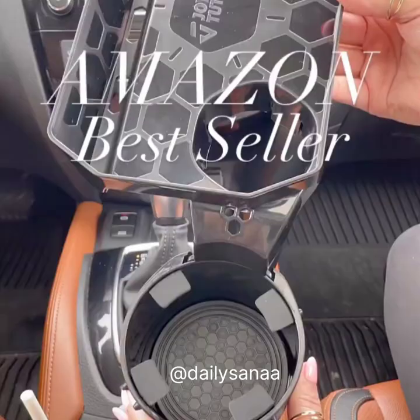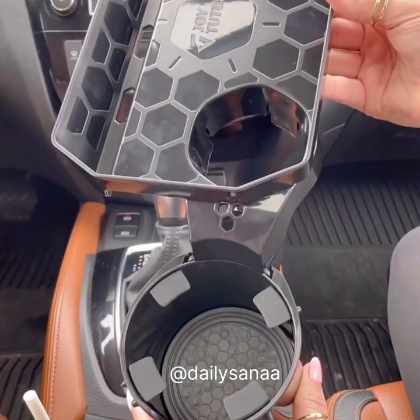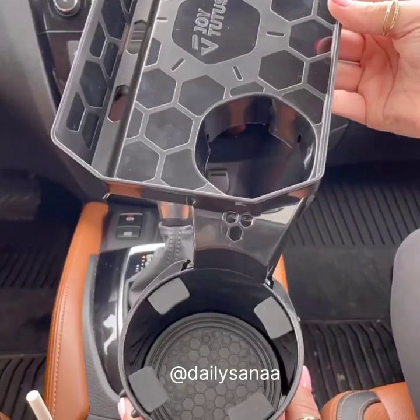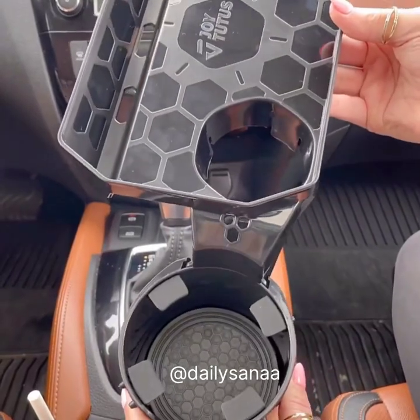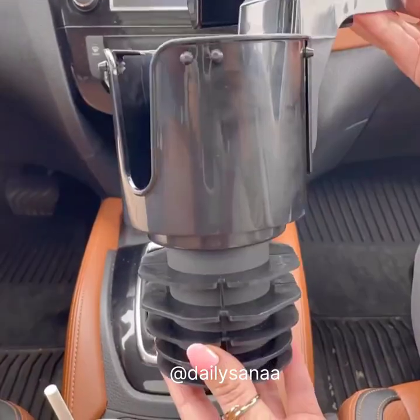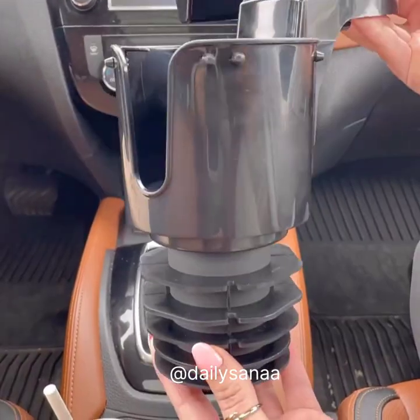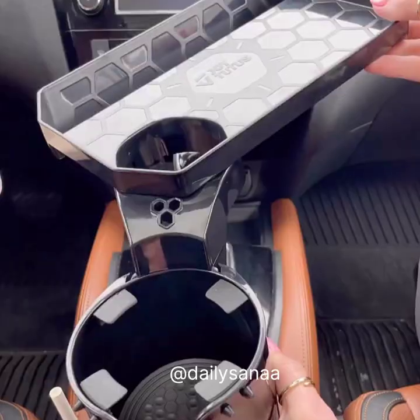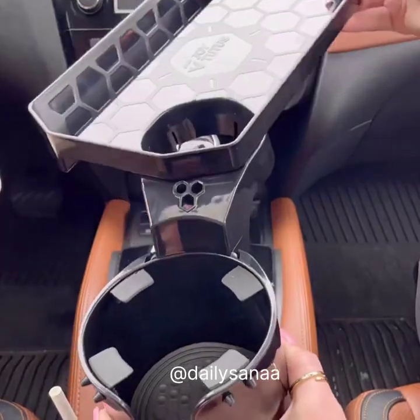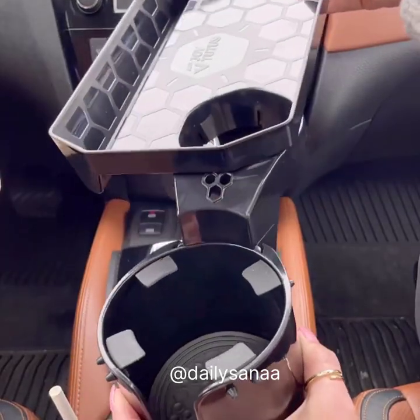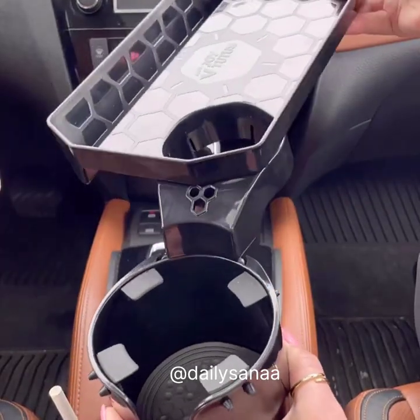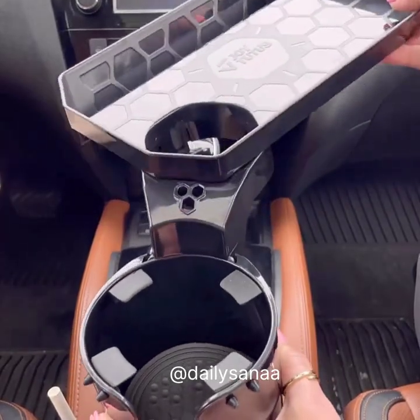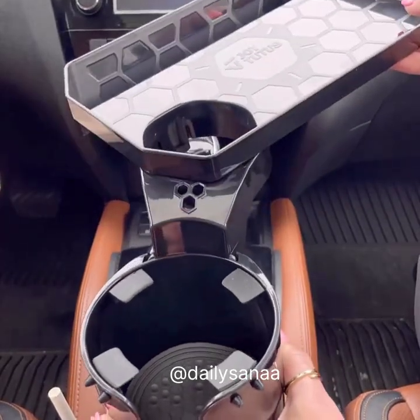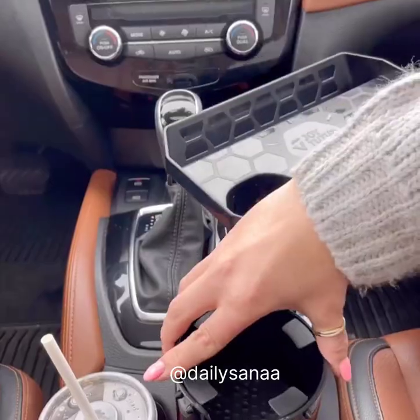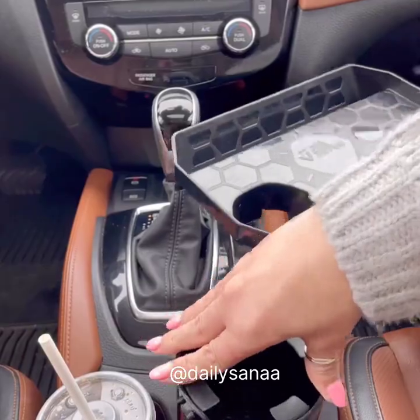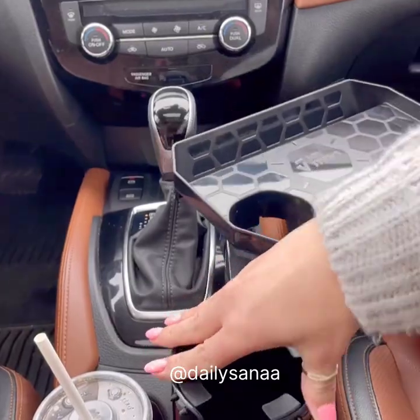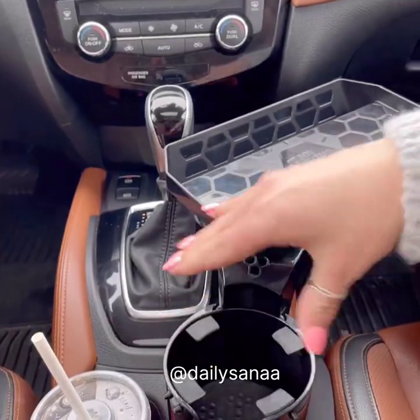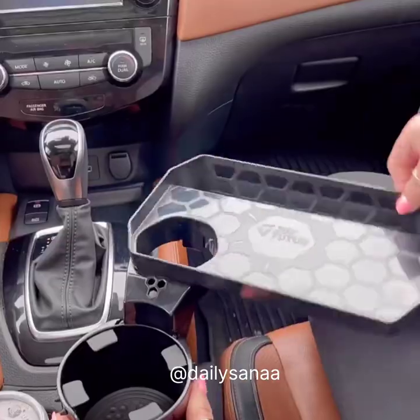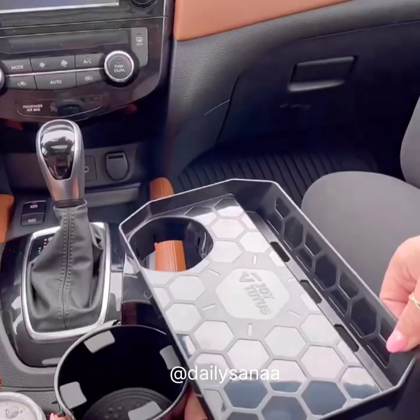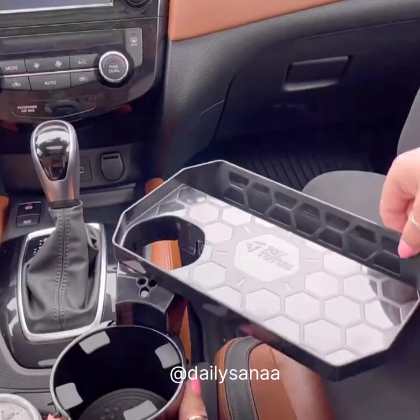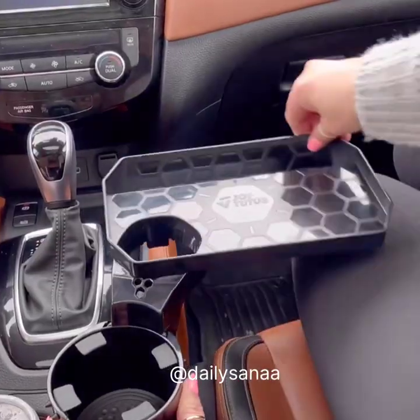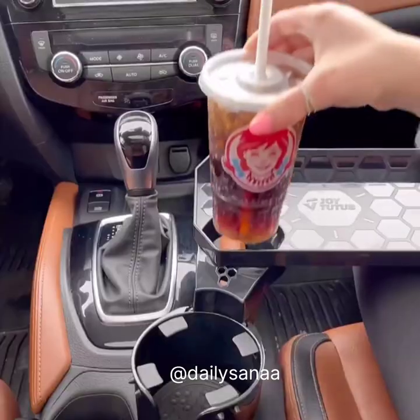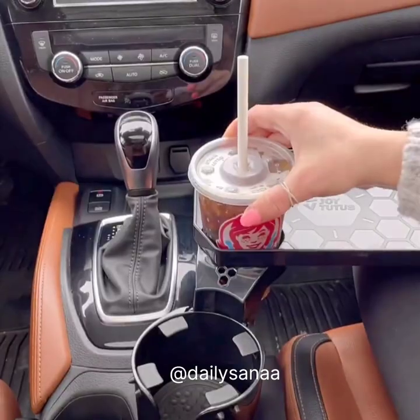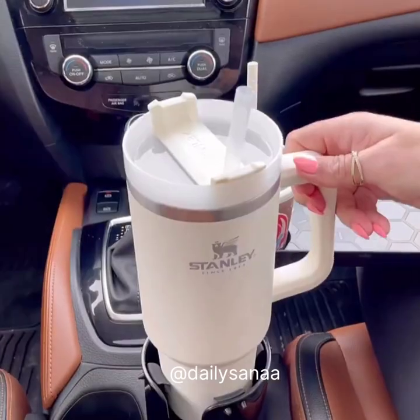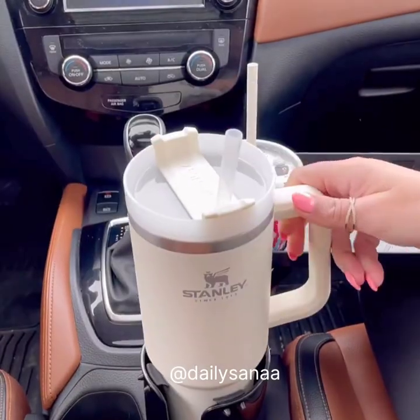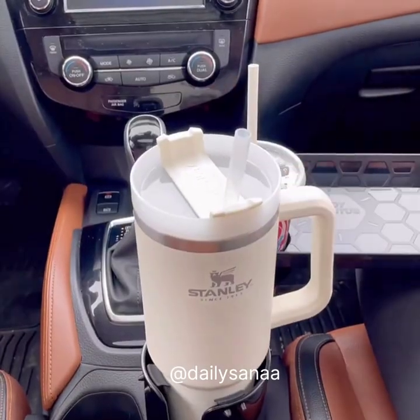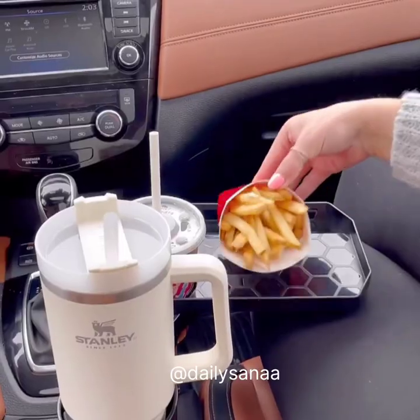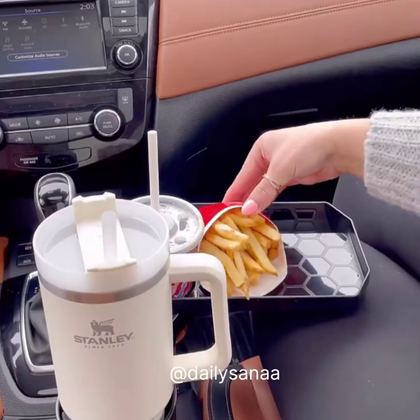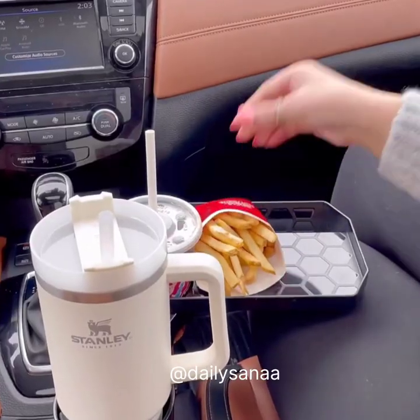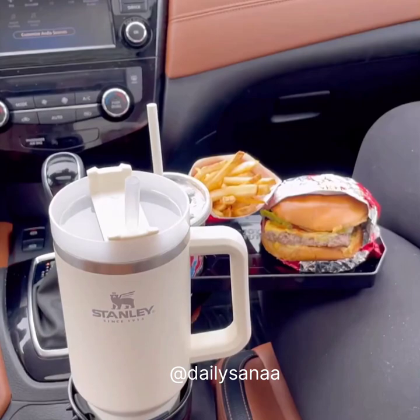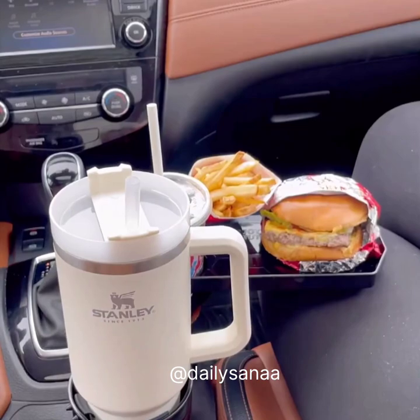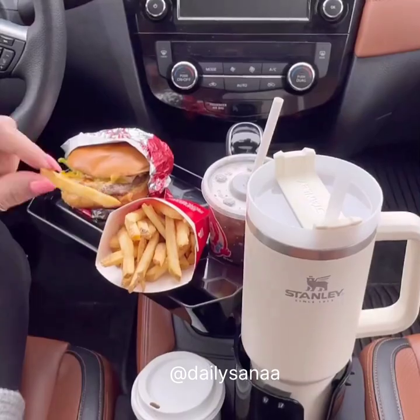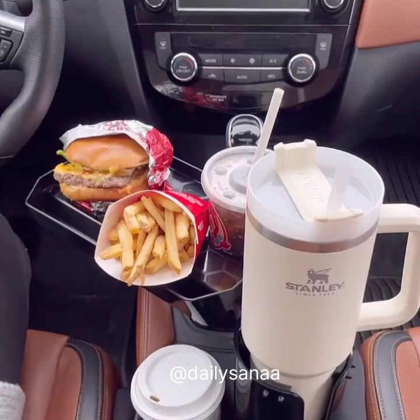This is the two-in-one car cup expander and food tray. The cup holder fits your larger bottles like the Hydro Flask, and the tray rotates 360 degrees and holds your food, has an extra drink holder, and a slot for your phone or tablet. Perfect for road trips.